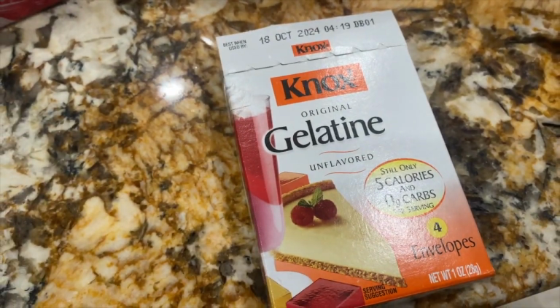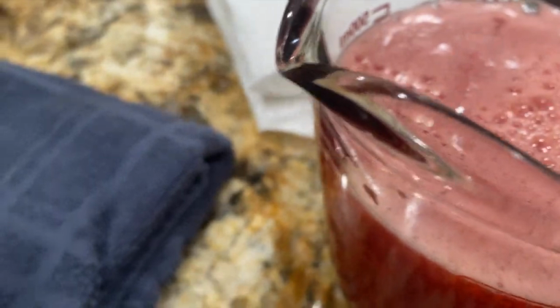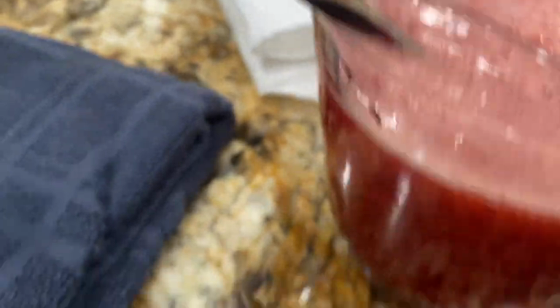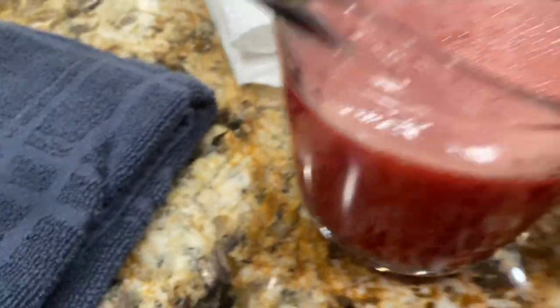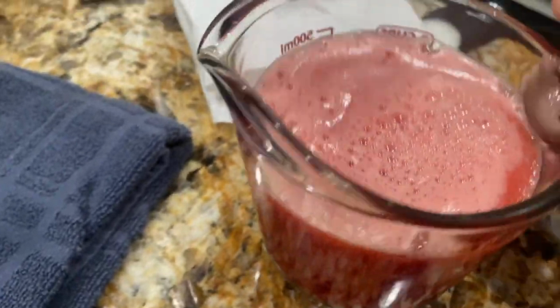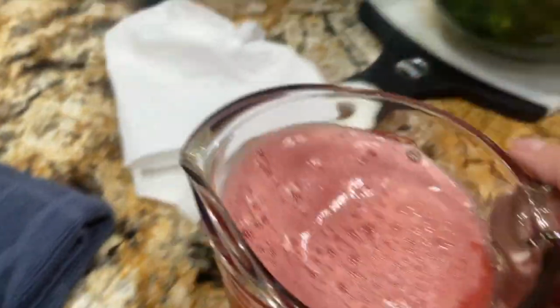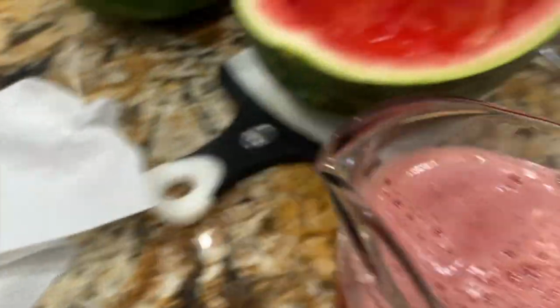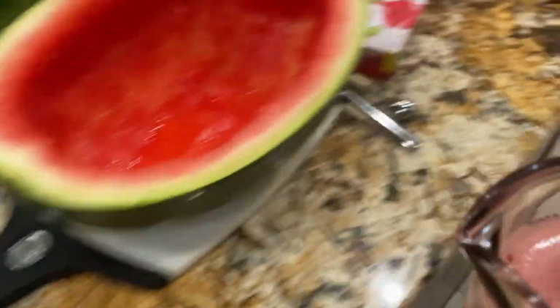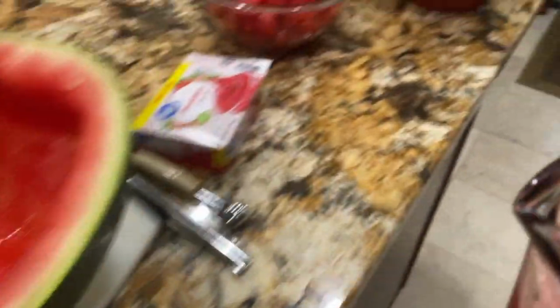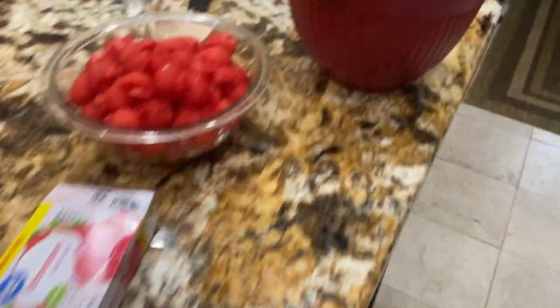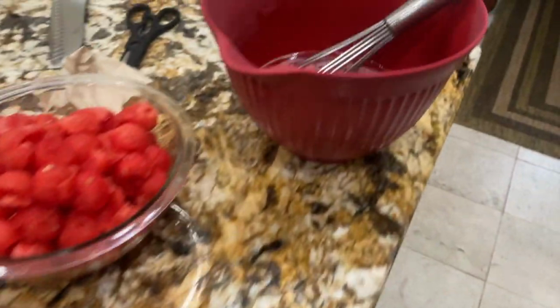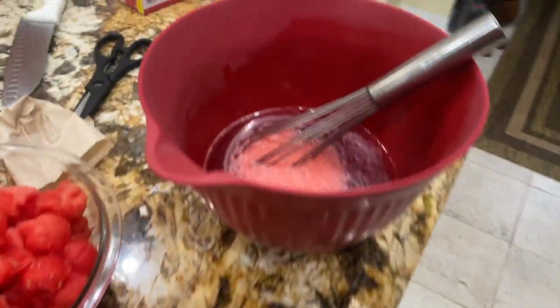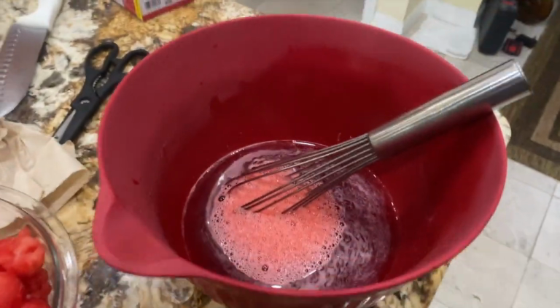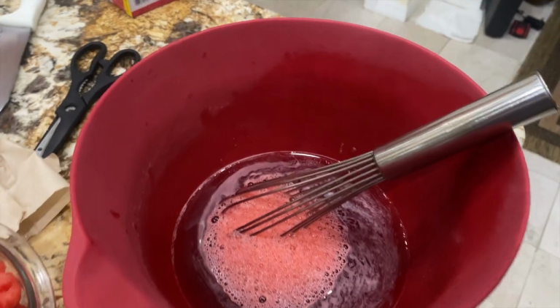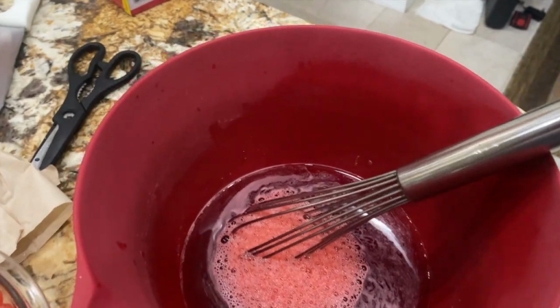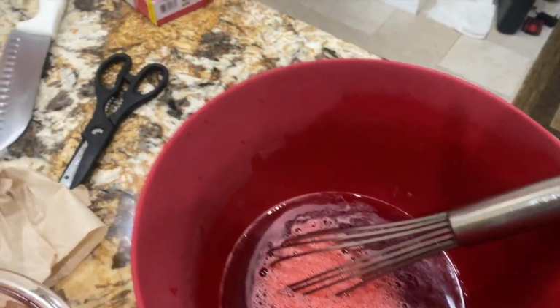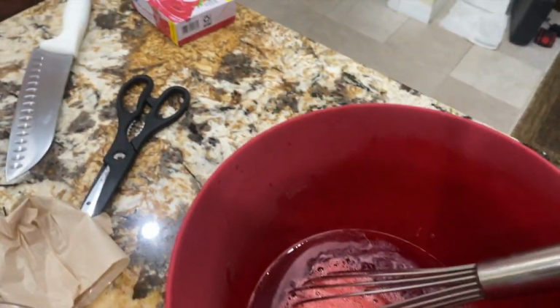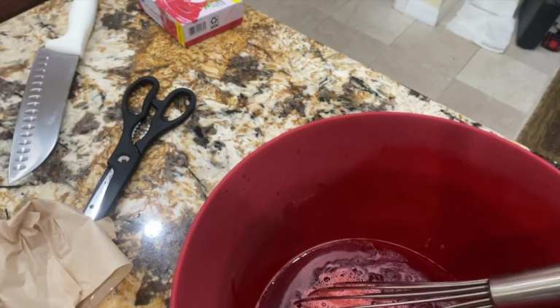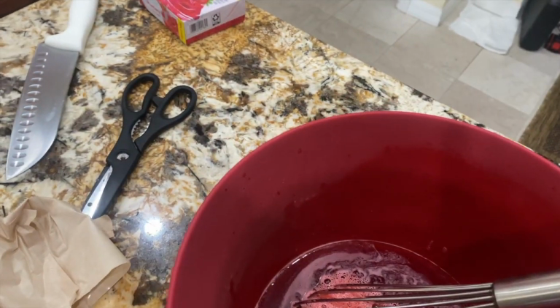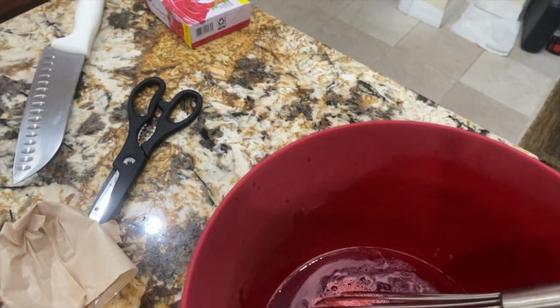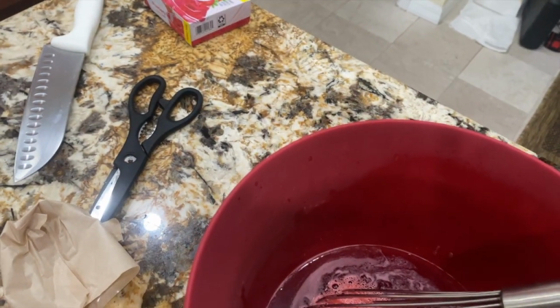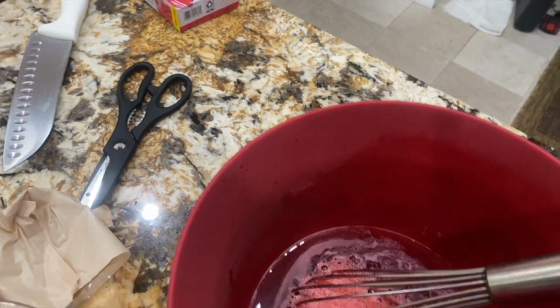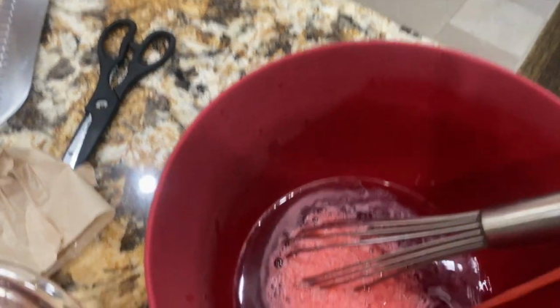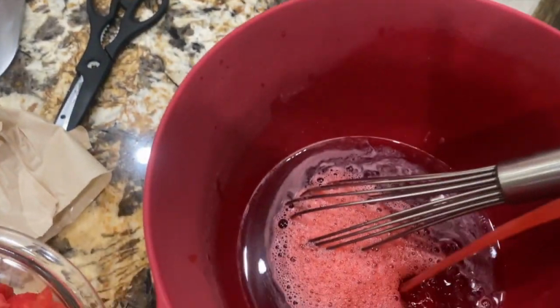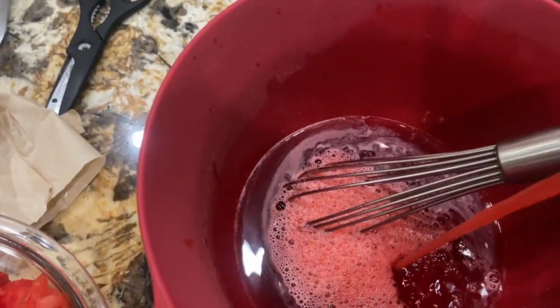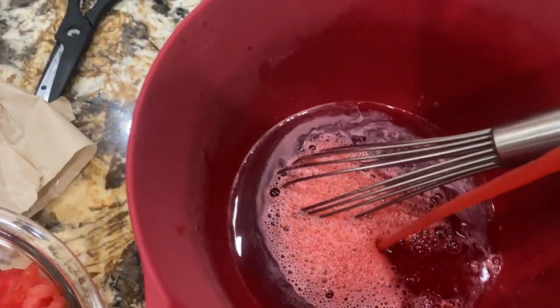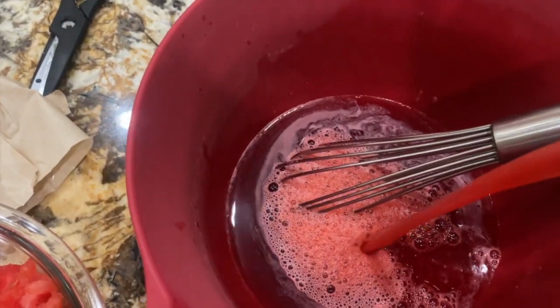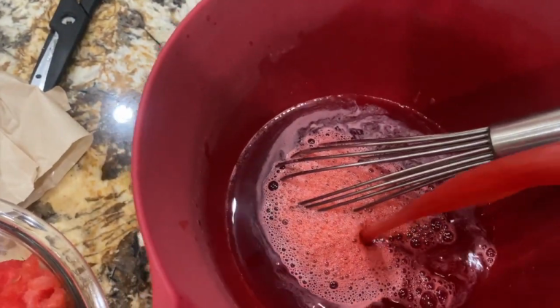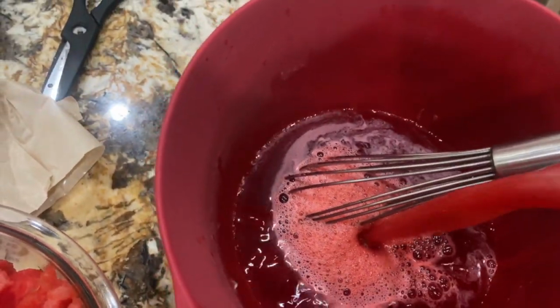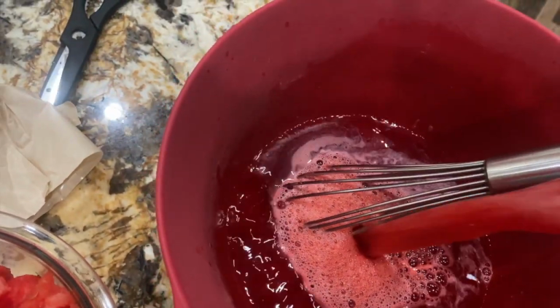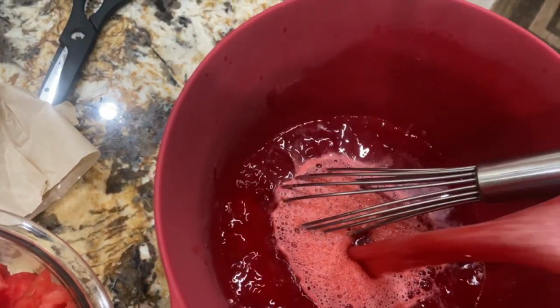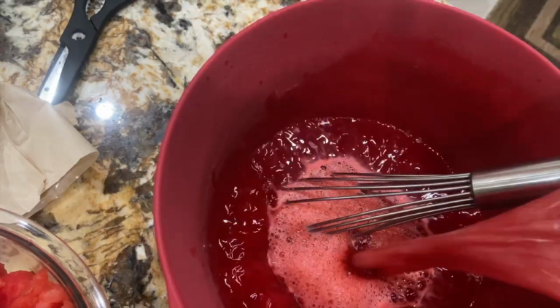I already put two cups of hot water in the jello, so now I'll pour this two cups of pureed watermelon into the bowl and then start stirring.